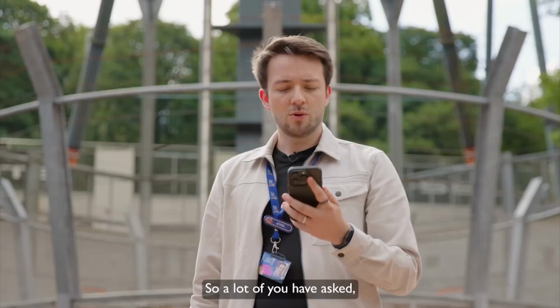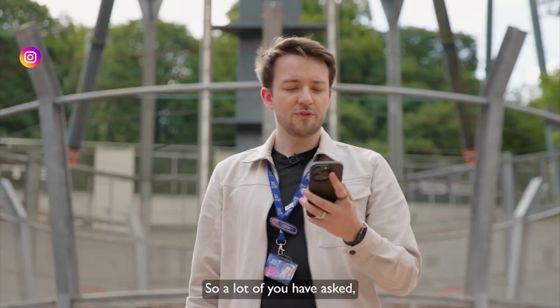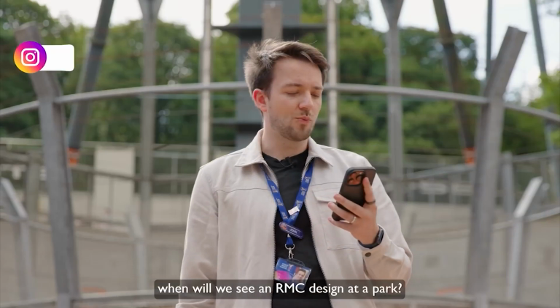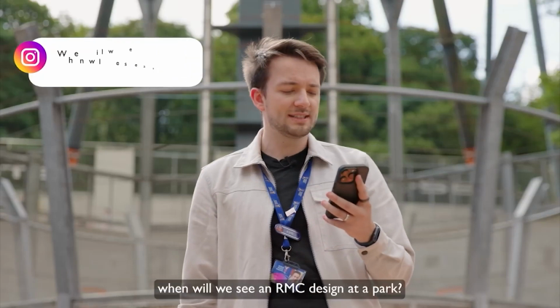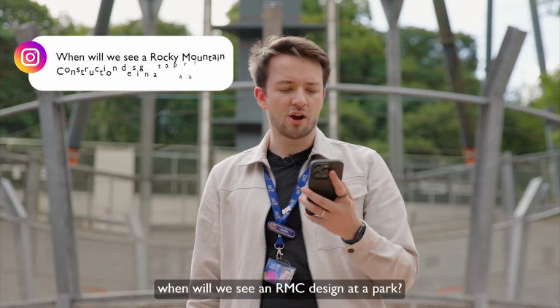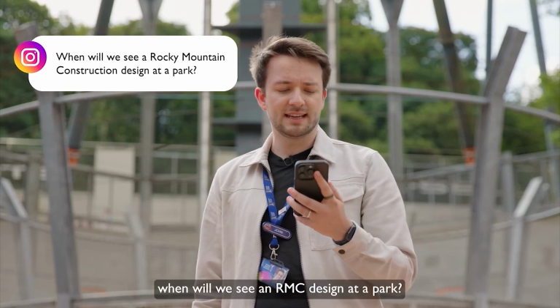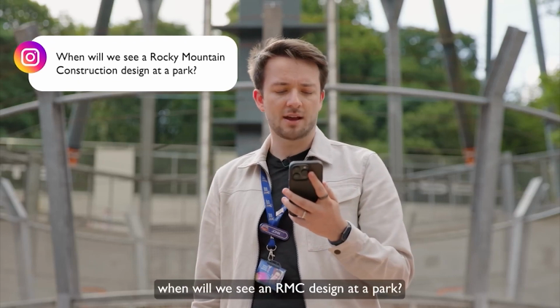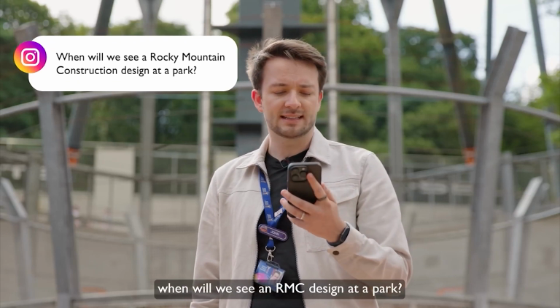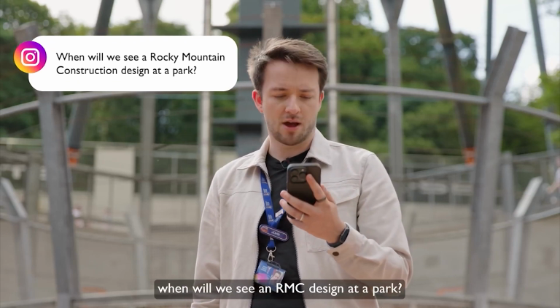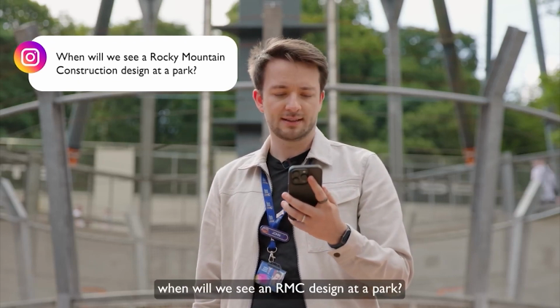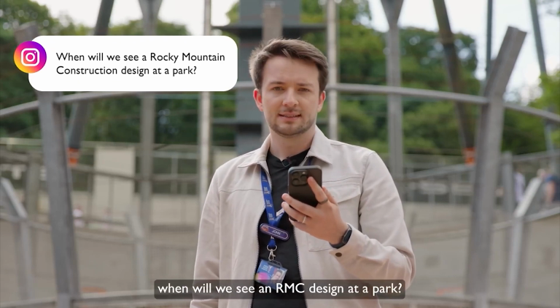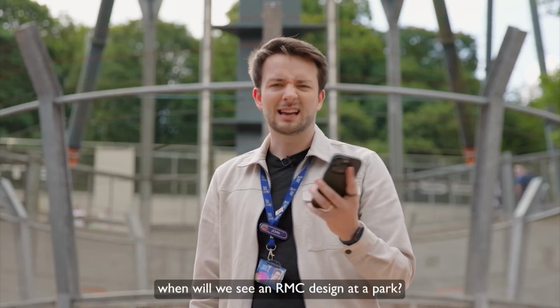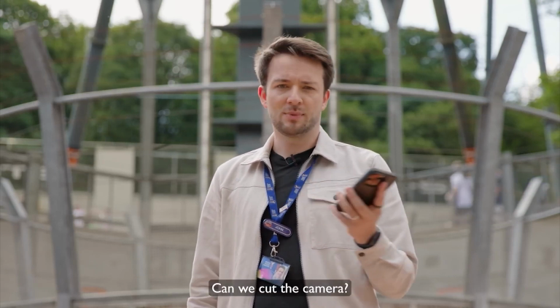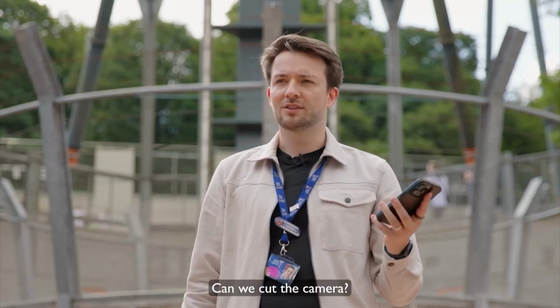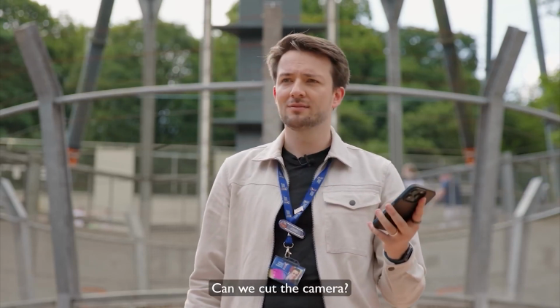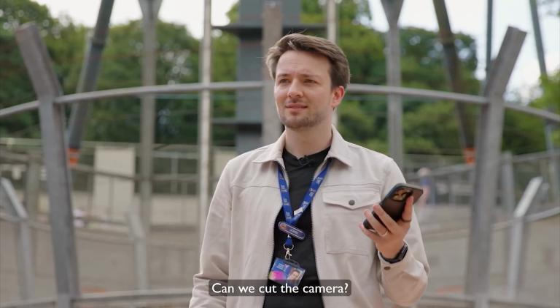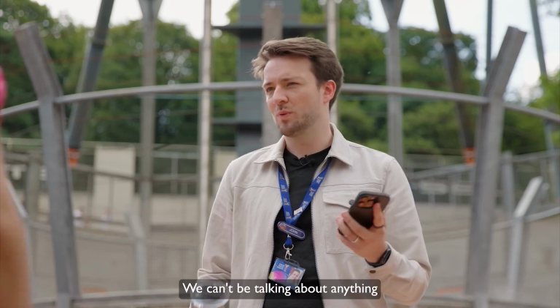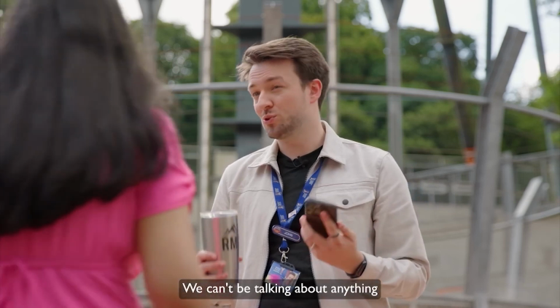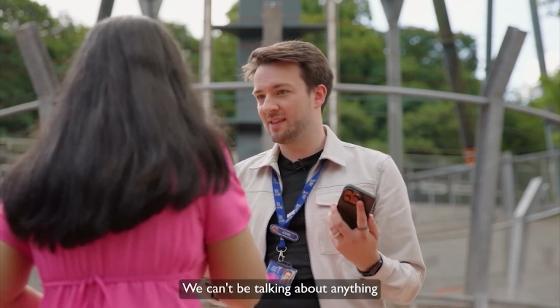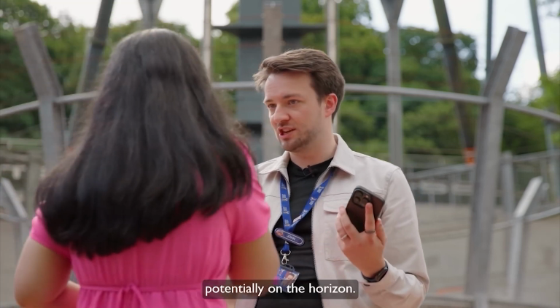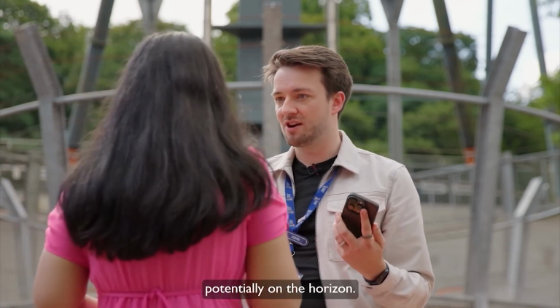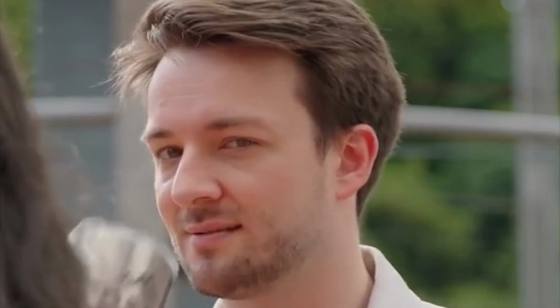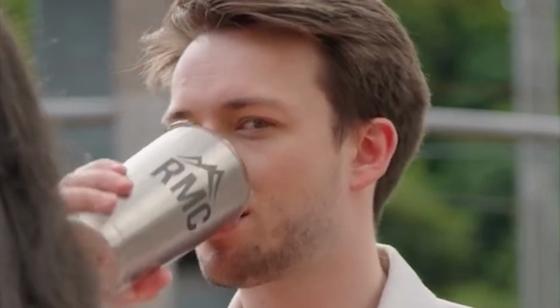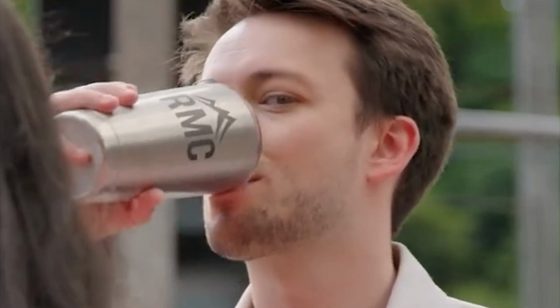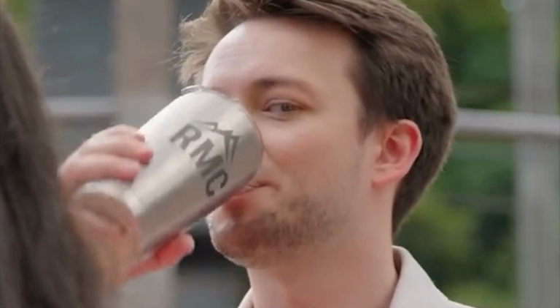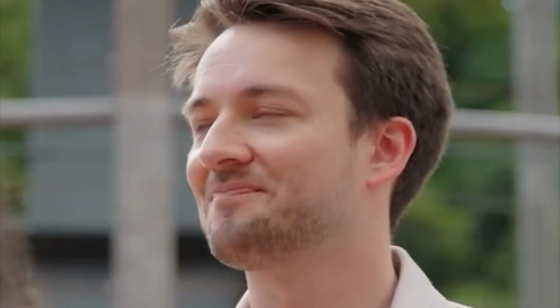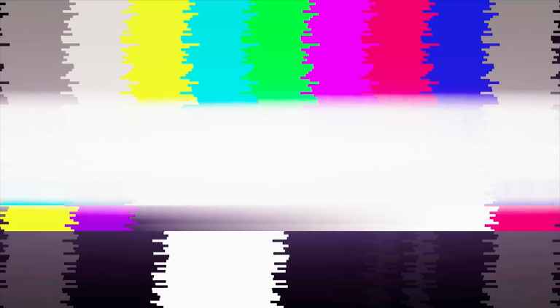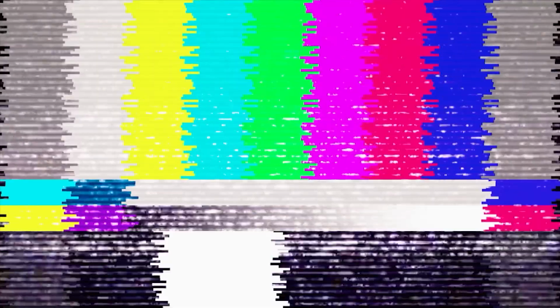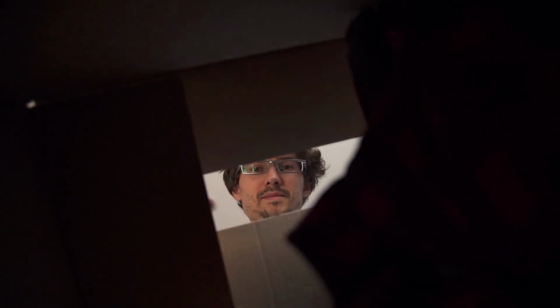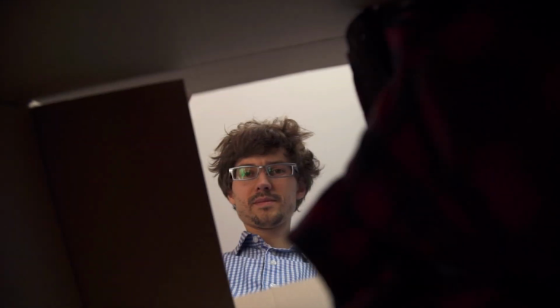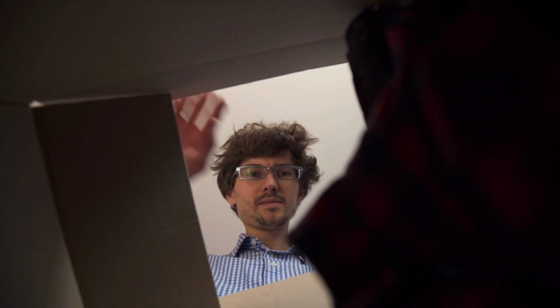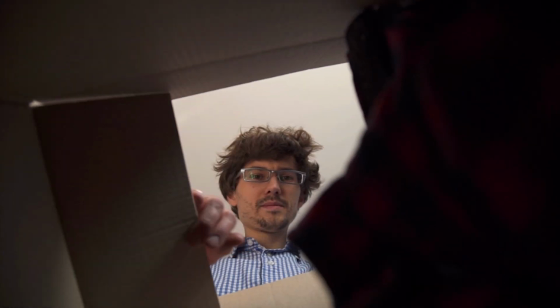So a lot of you have asked: when will we see an RMC design at a park? Can we cut the camera? We can't be talking about anything potentially on the horizon.